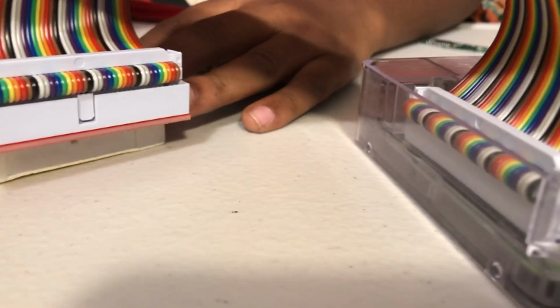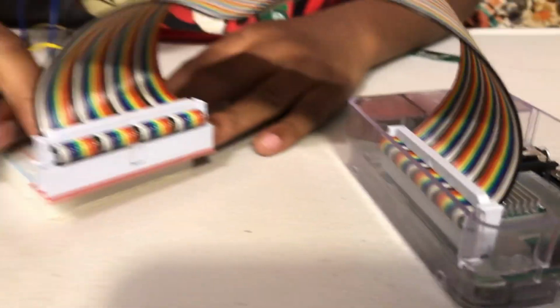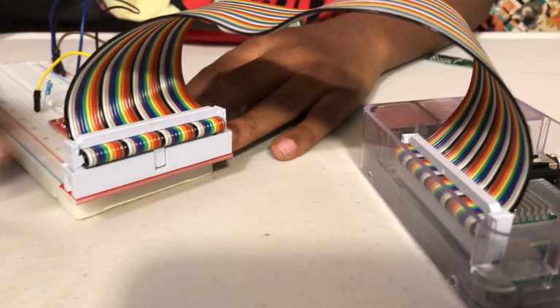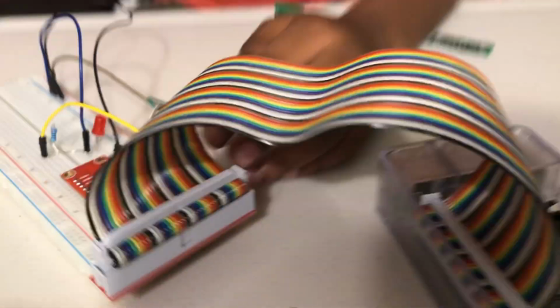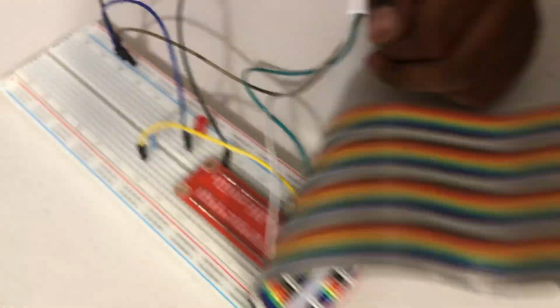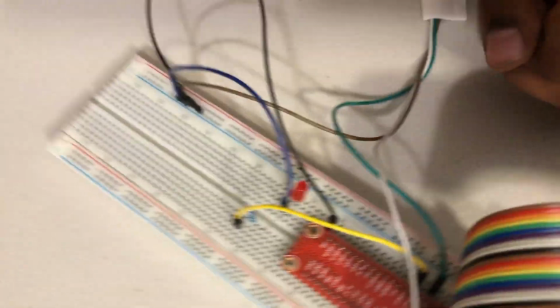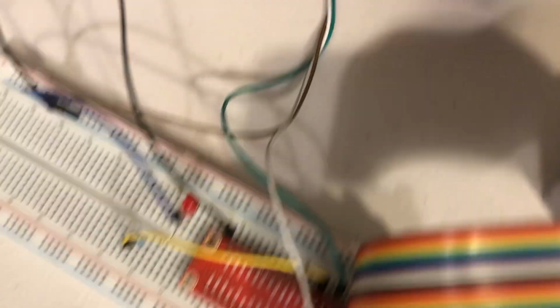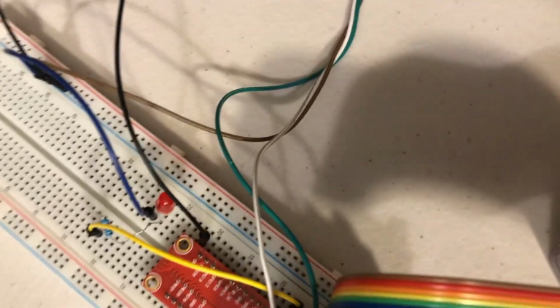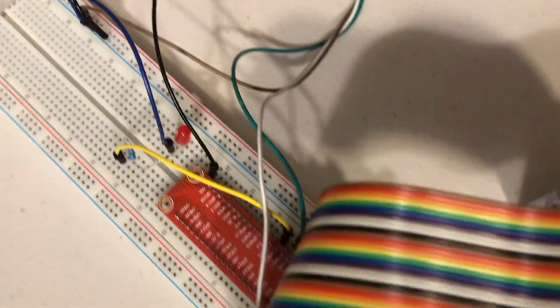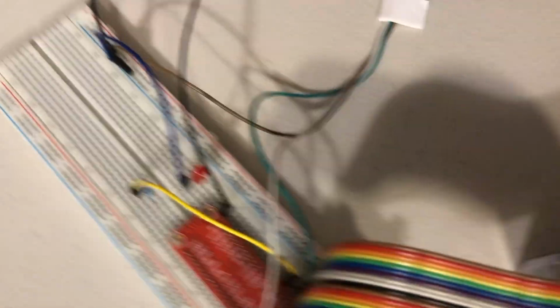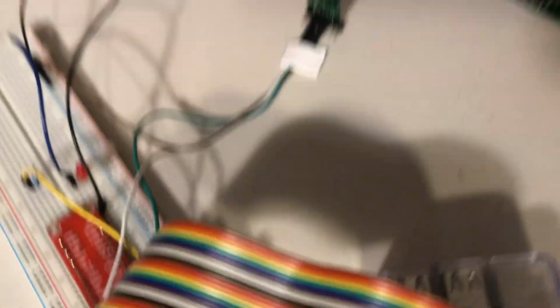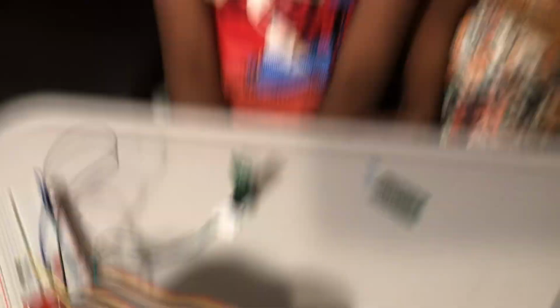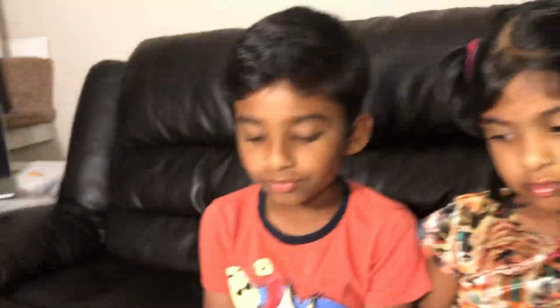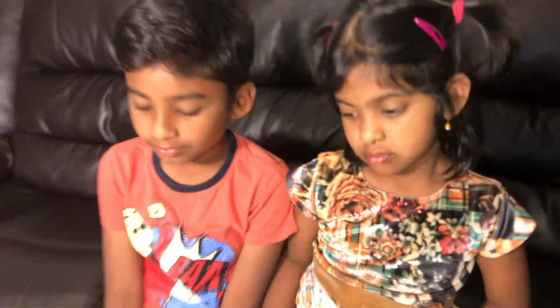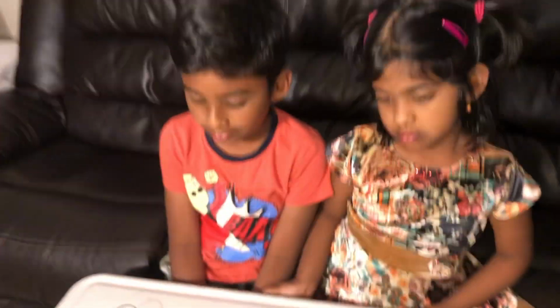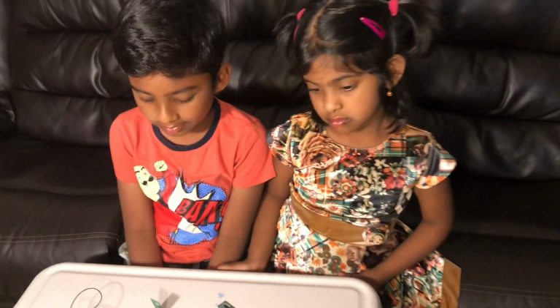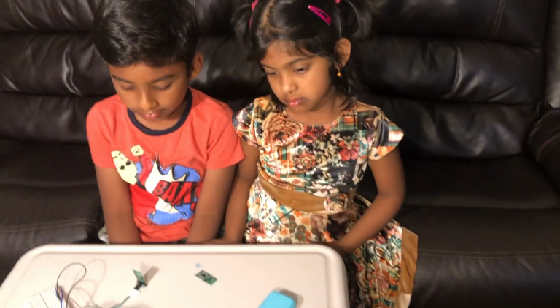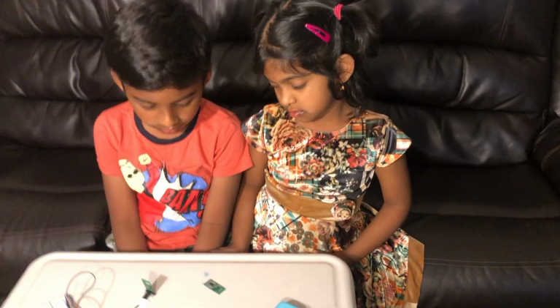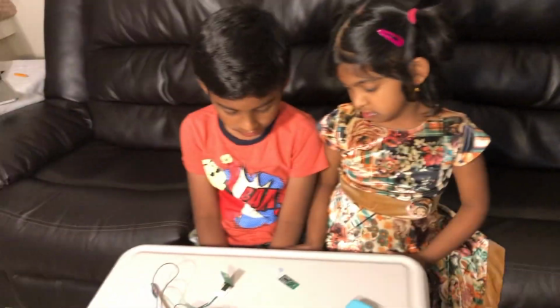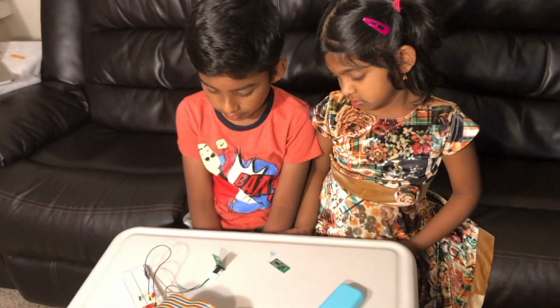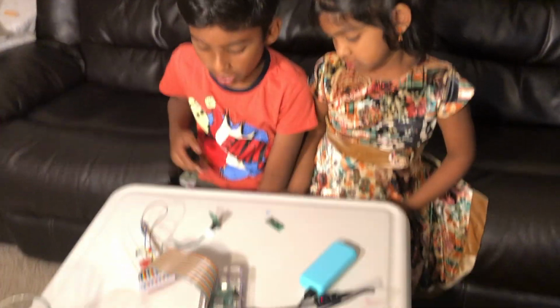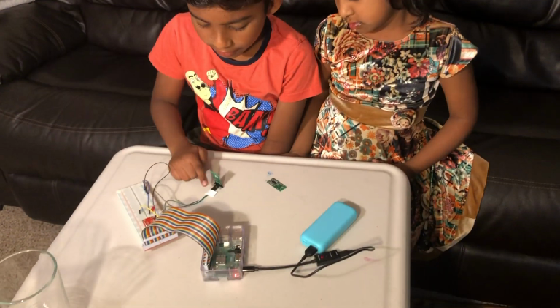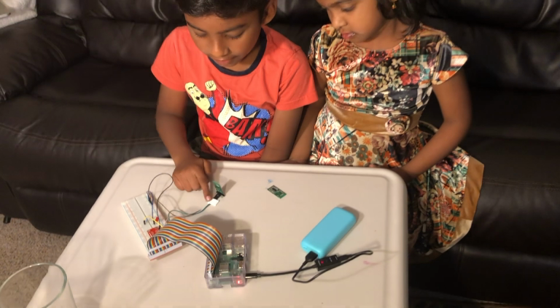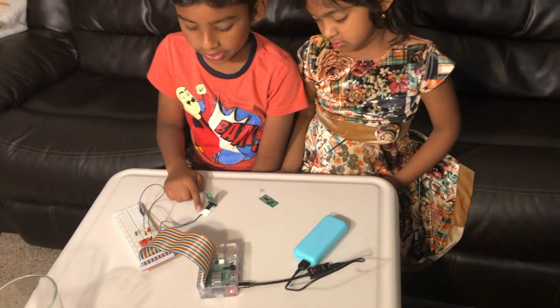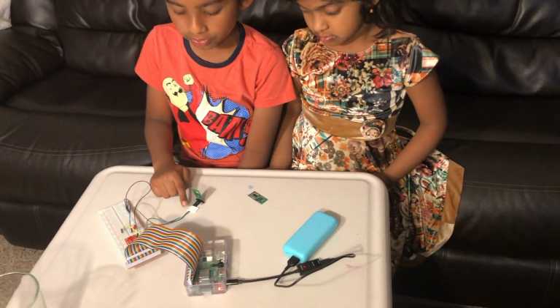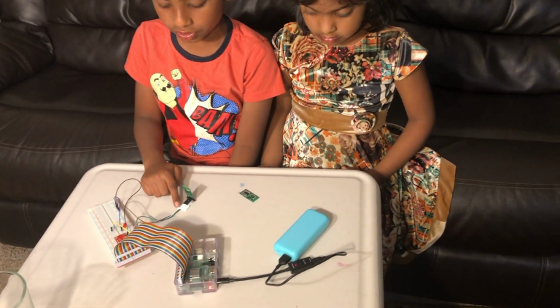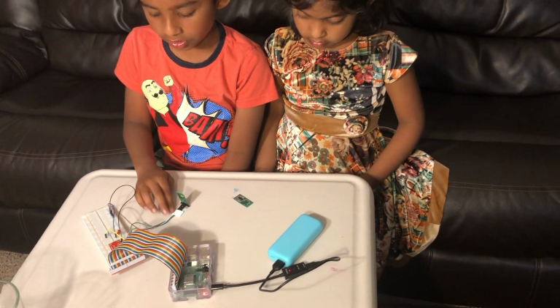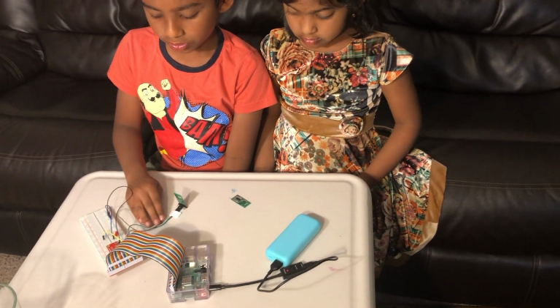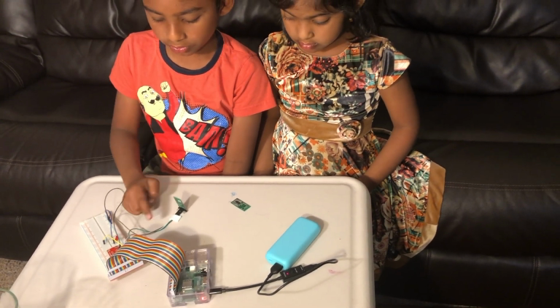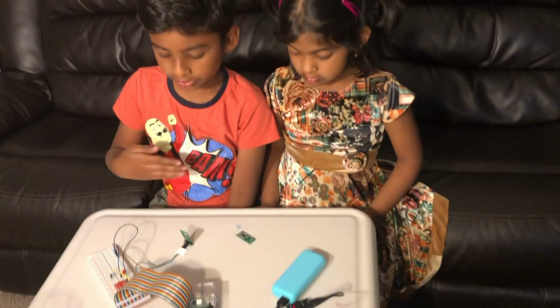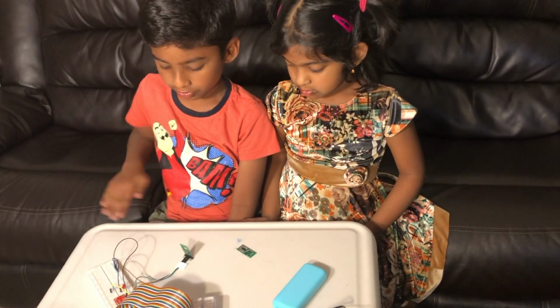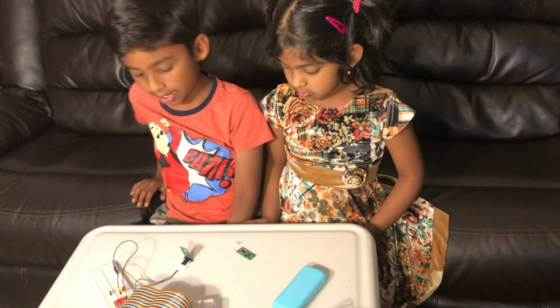Now we're all done with the wiring. Let's run the program. This tape here is just to keep the wires from getting tangled.